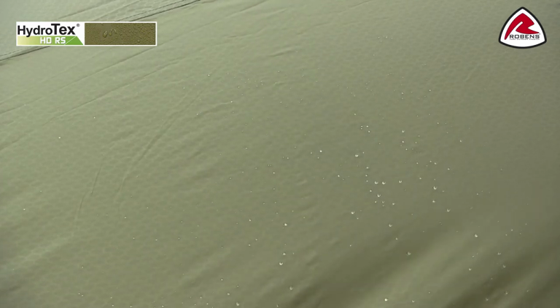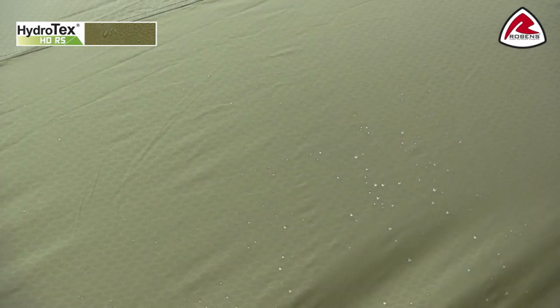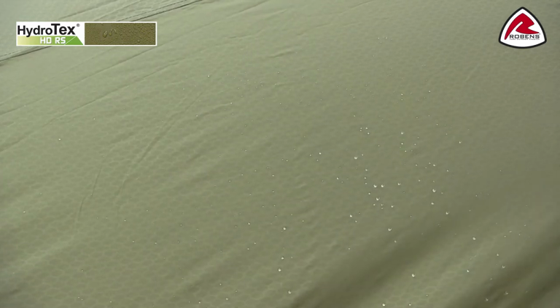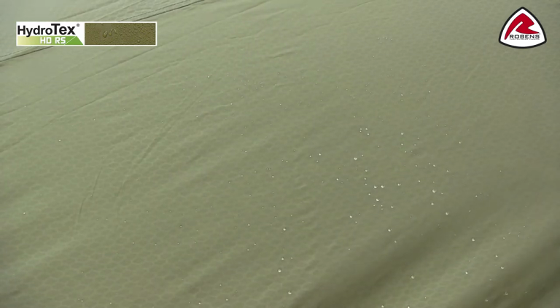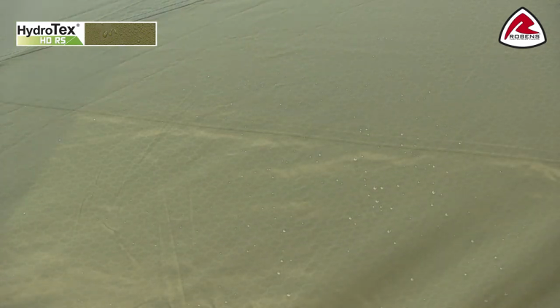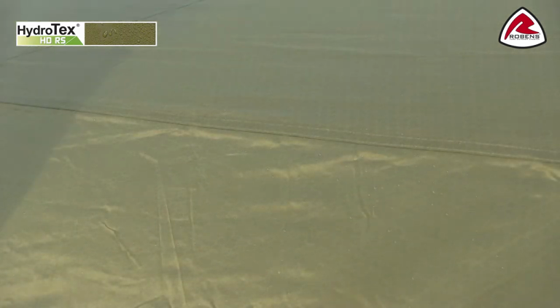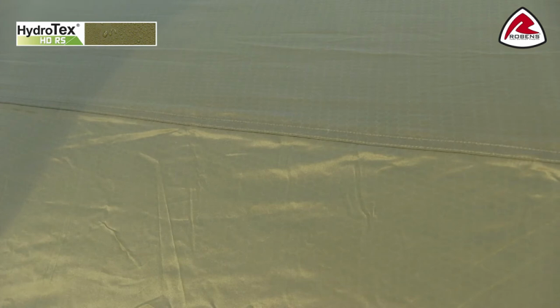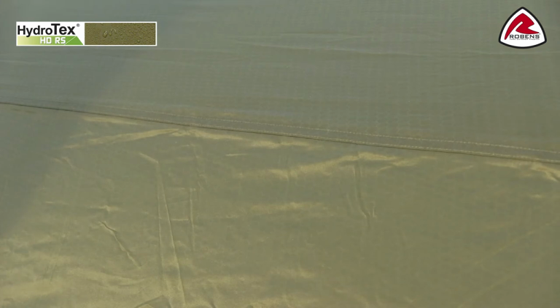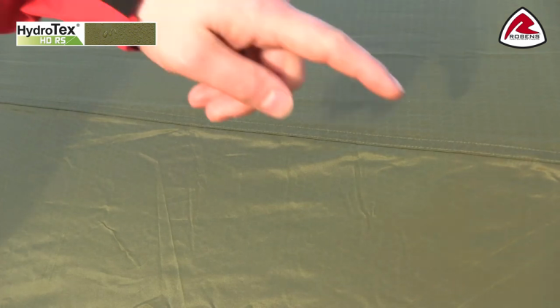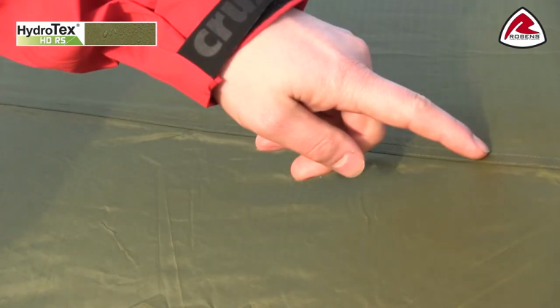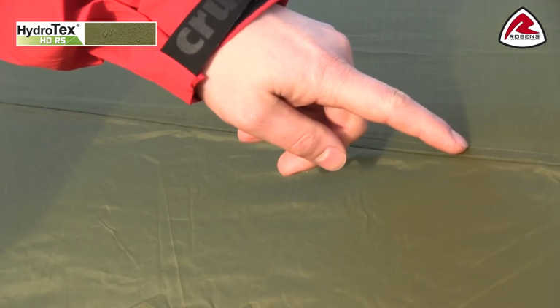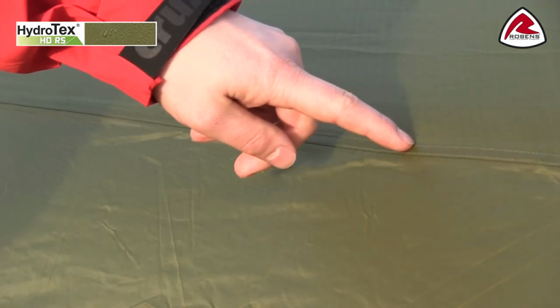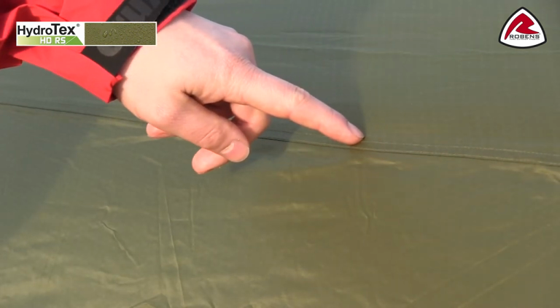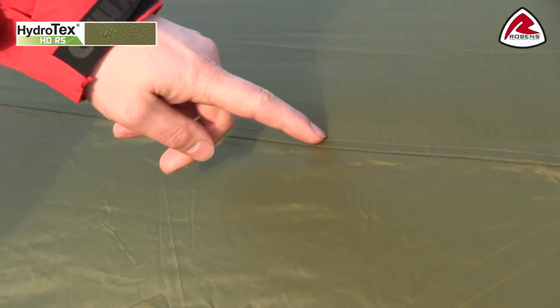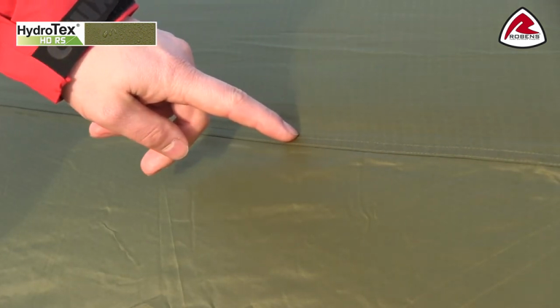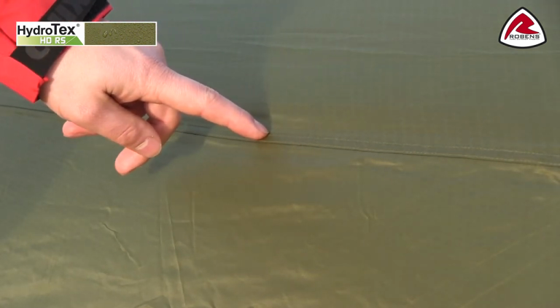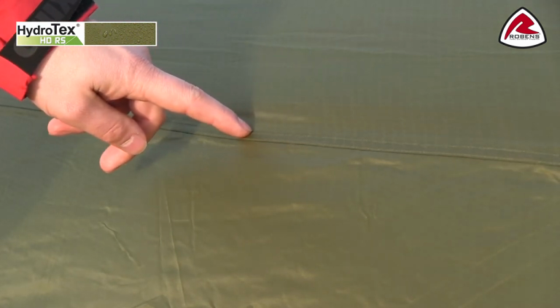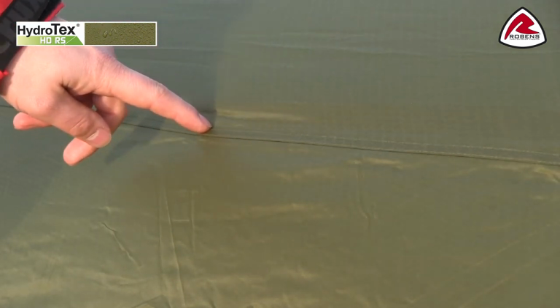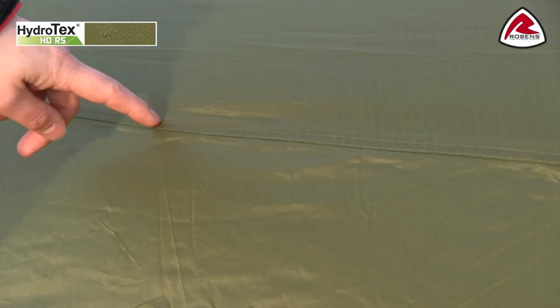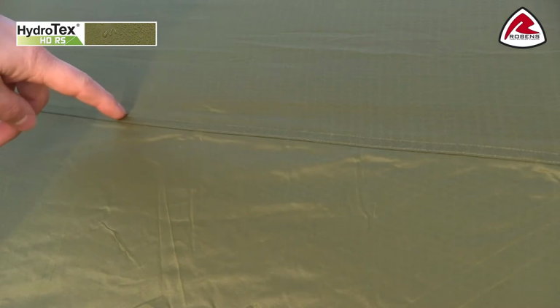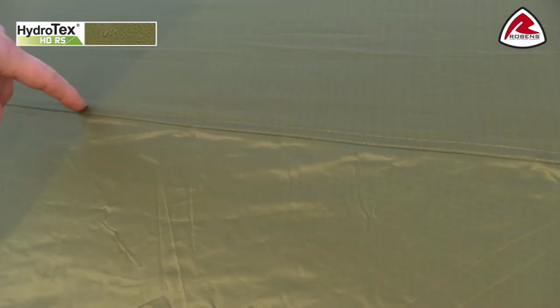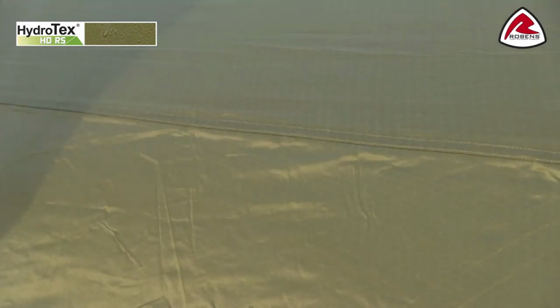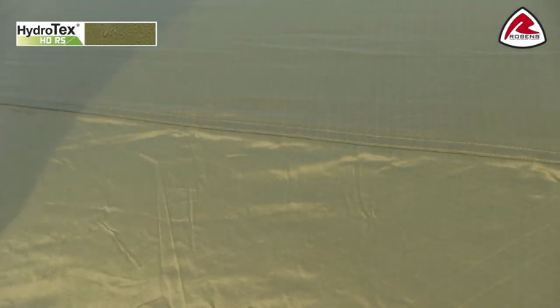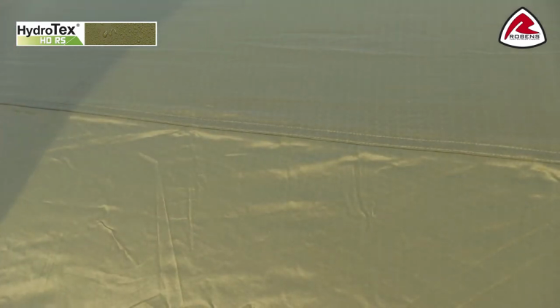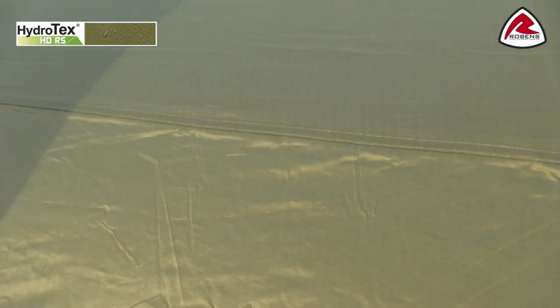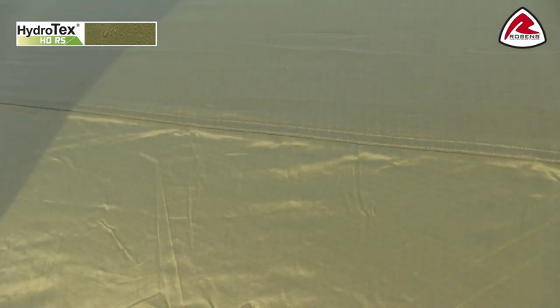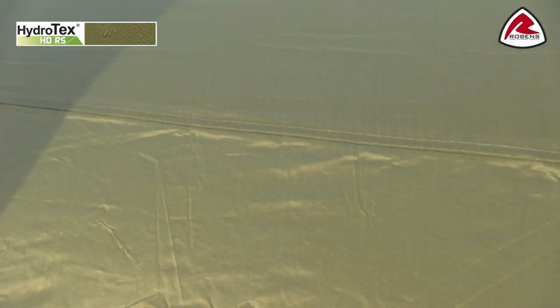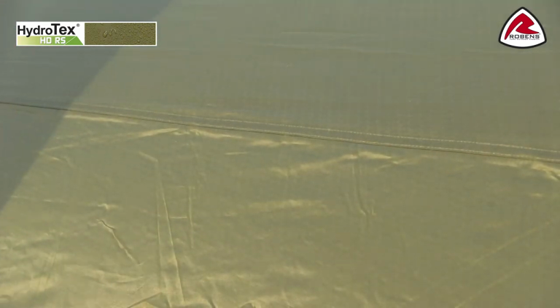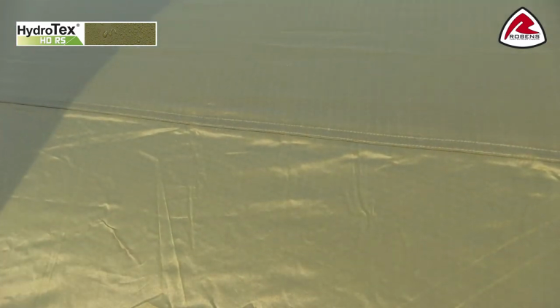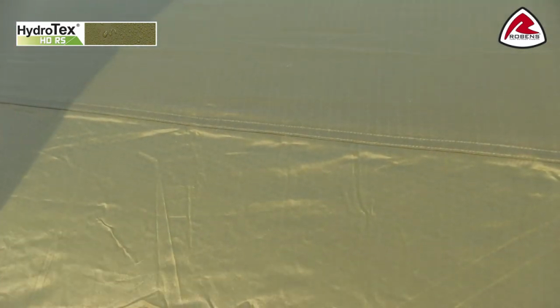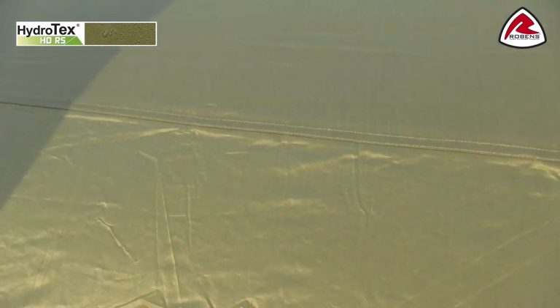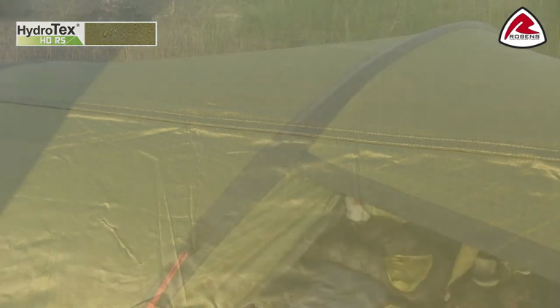It is PU coated on the inside. All seams on the flysheet are fully taped to ensure waterproofness. The flysheet has a hydrostatic head of 5000 mm and is fire retardant.